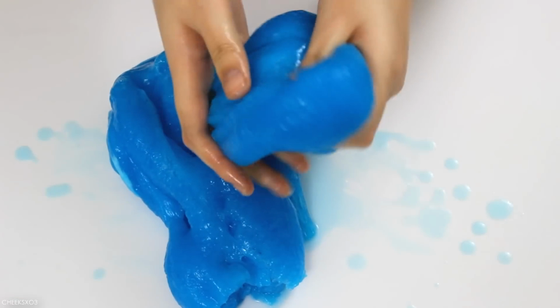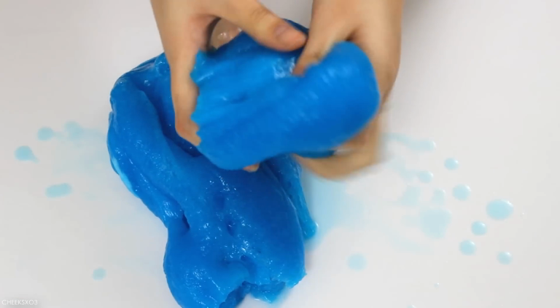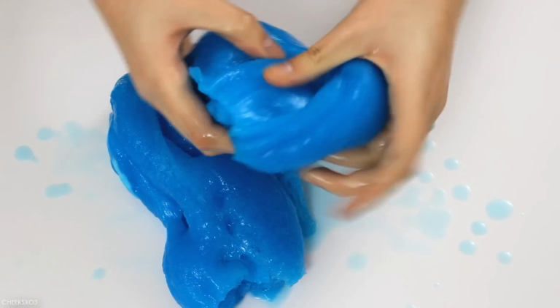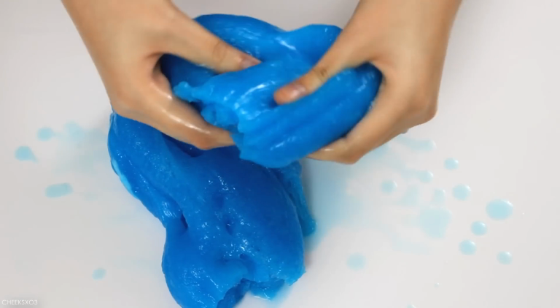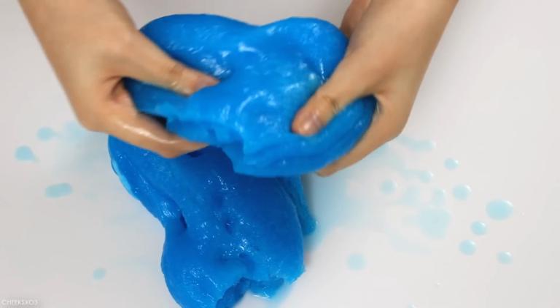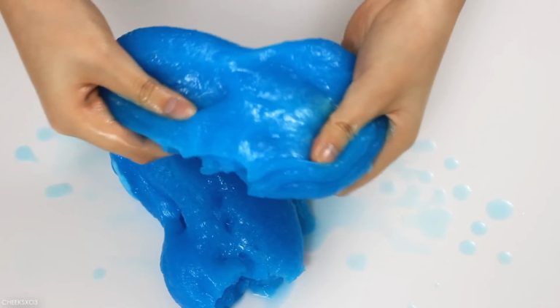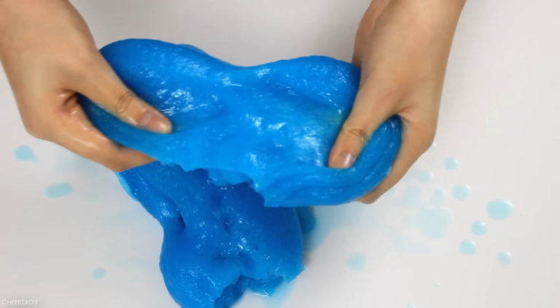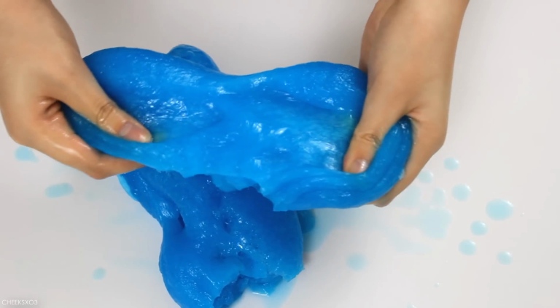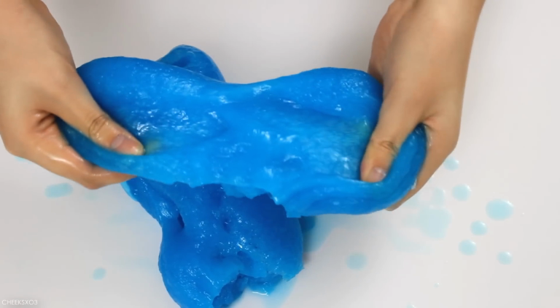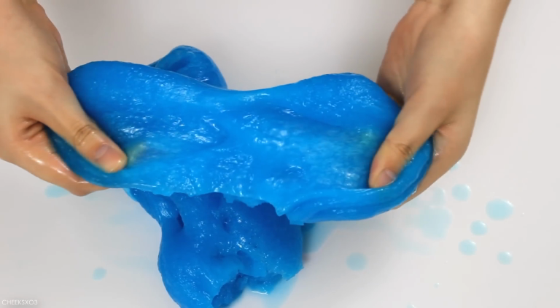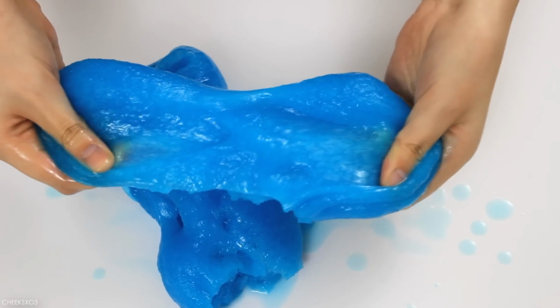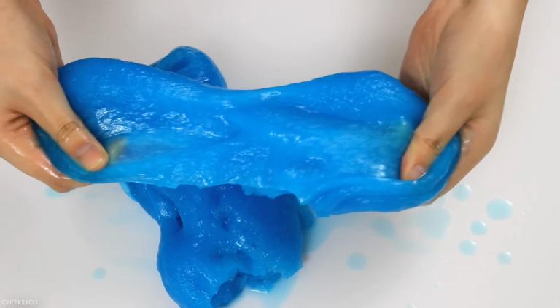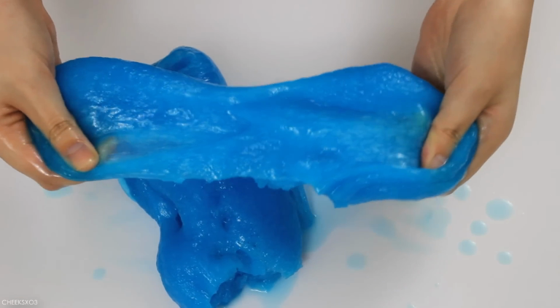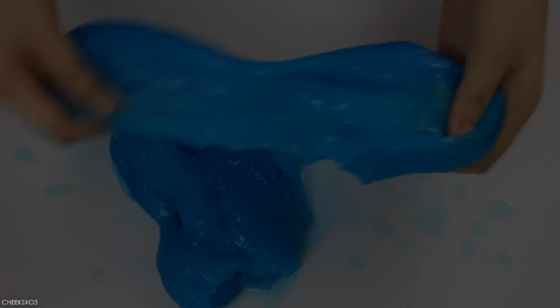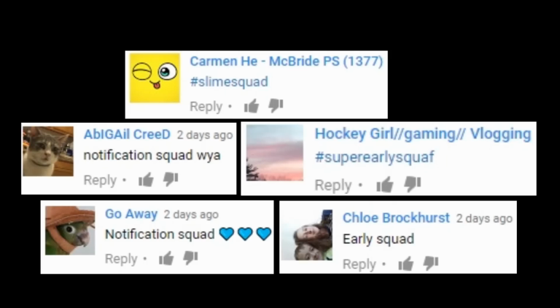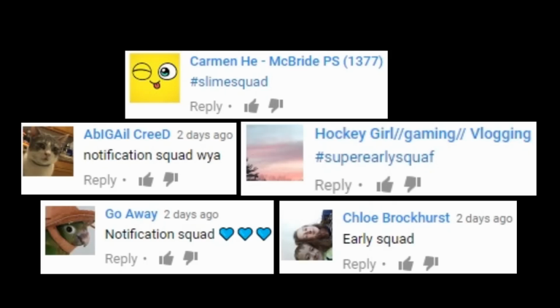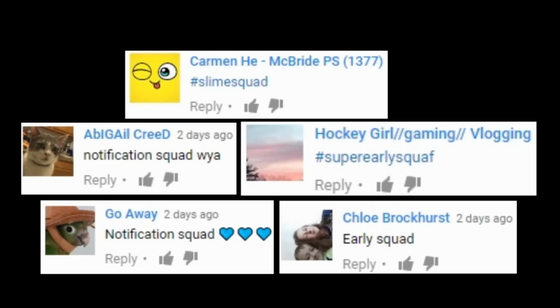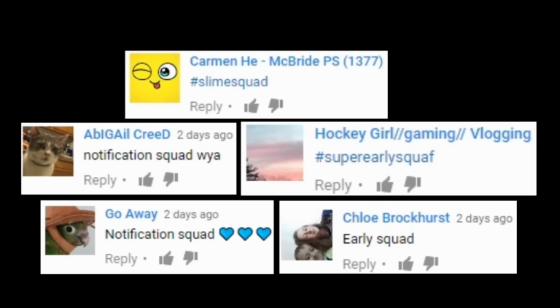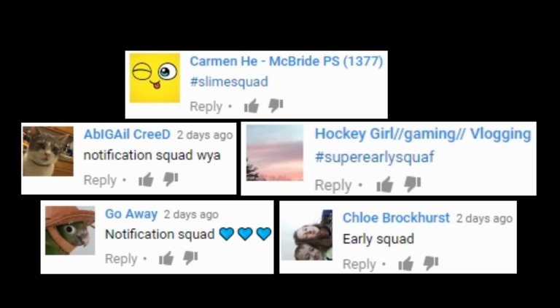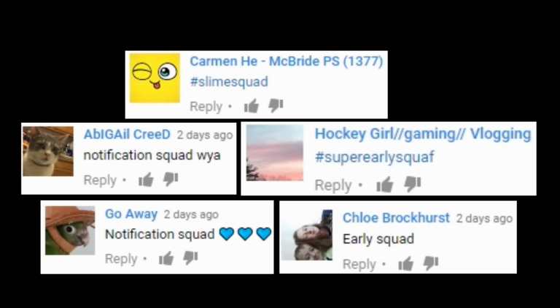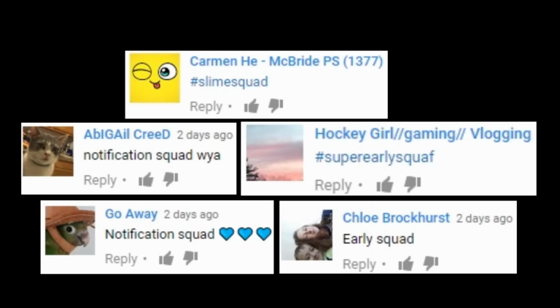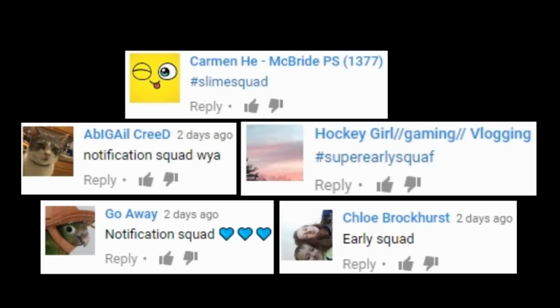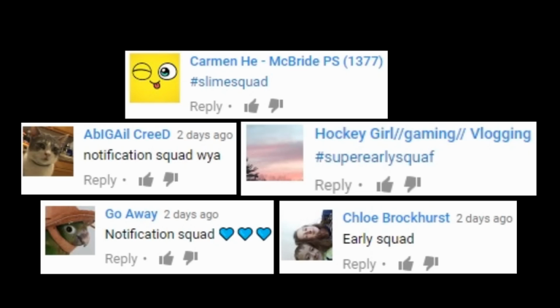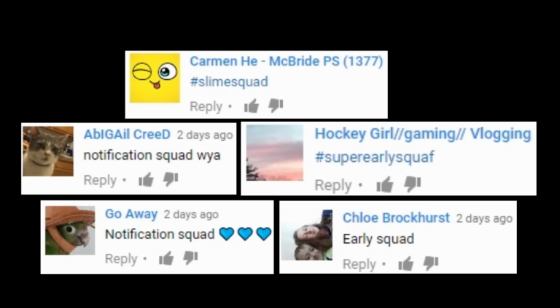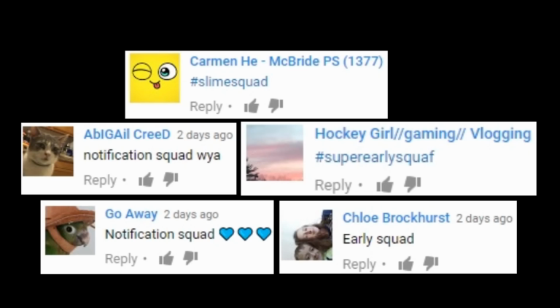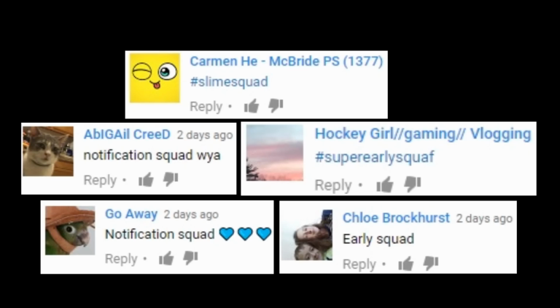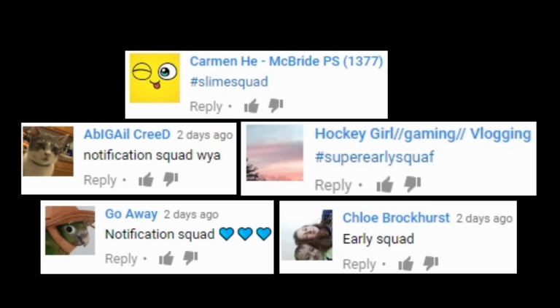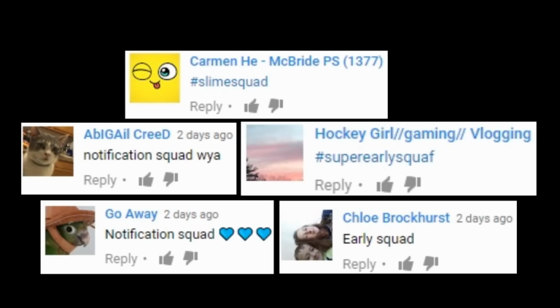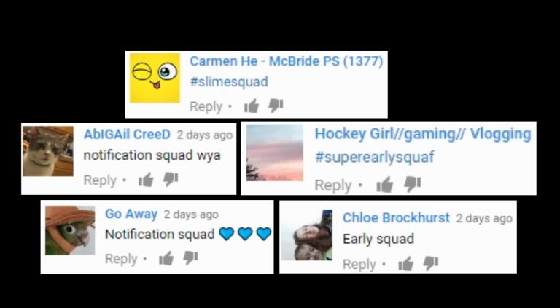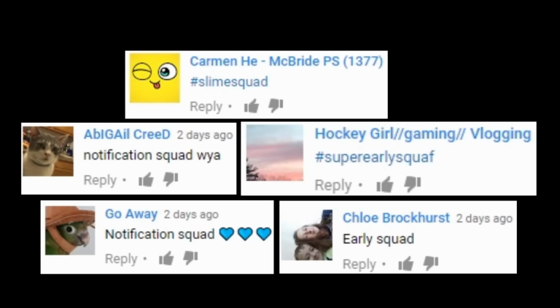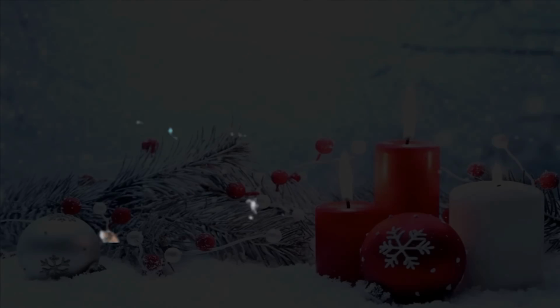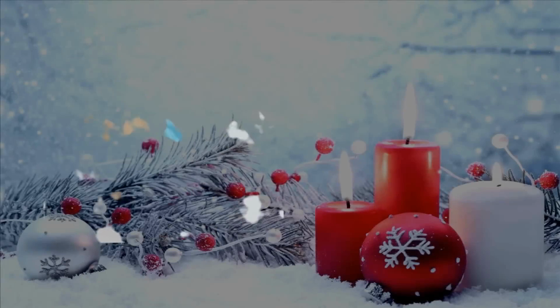That is it for this video! I hope you enjoyed it. Give a thumbs up if you did, and if you're new don't forget to subscribe — I'll see you in my next video. Bye!